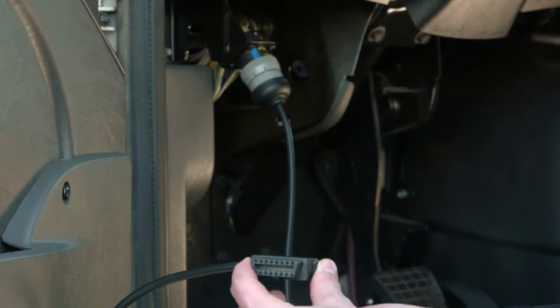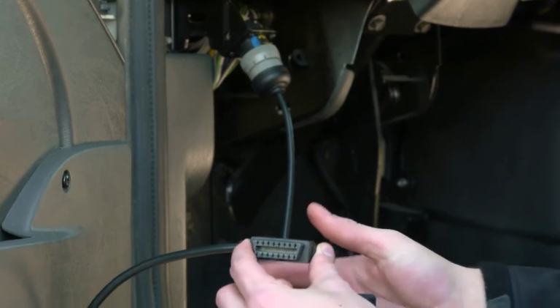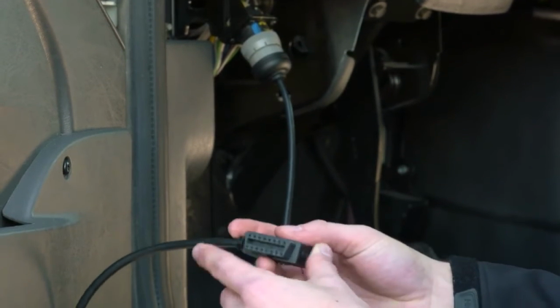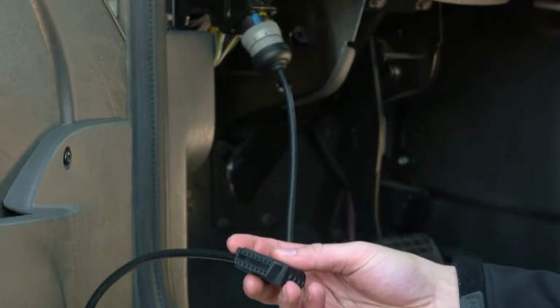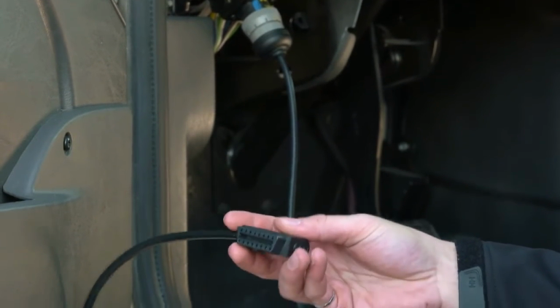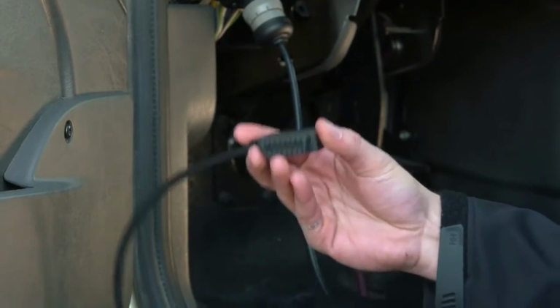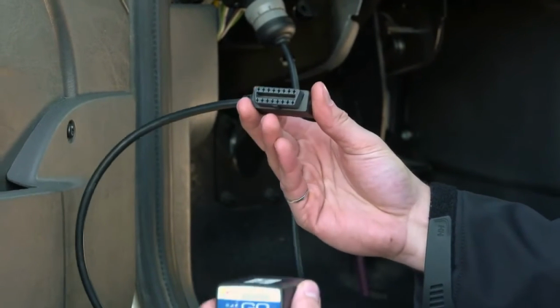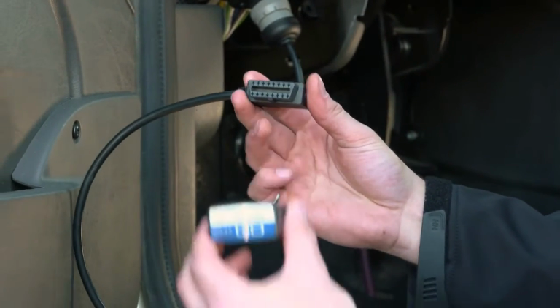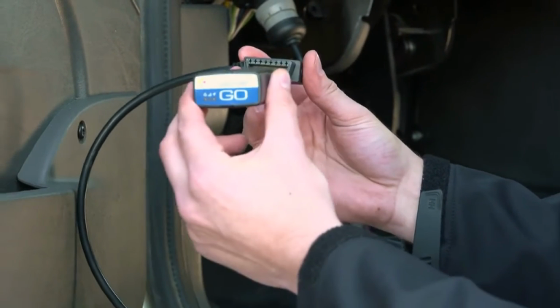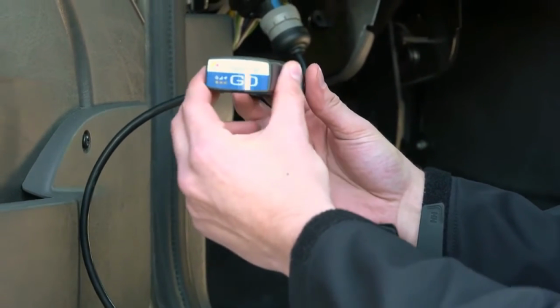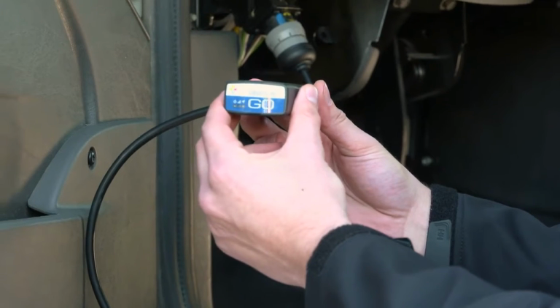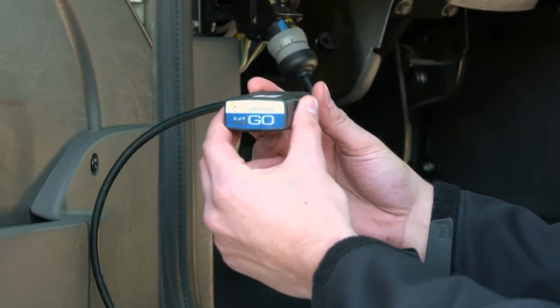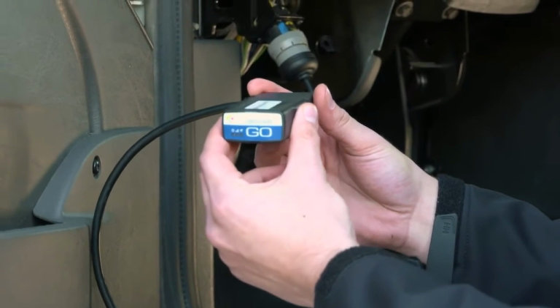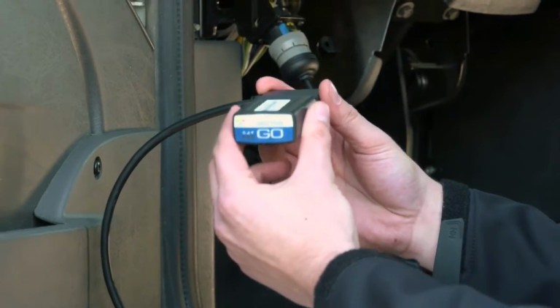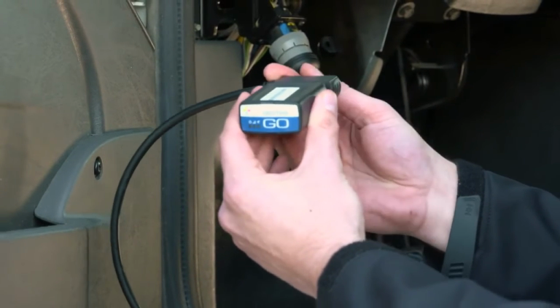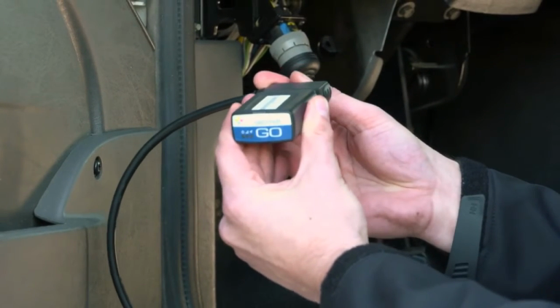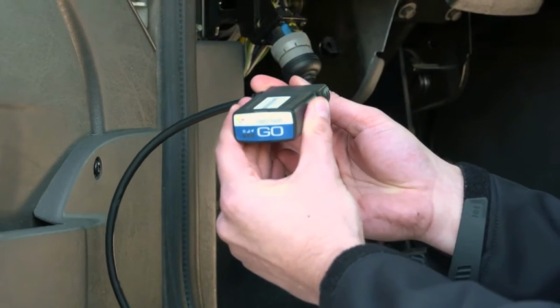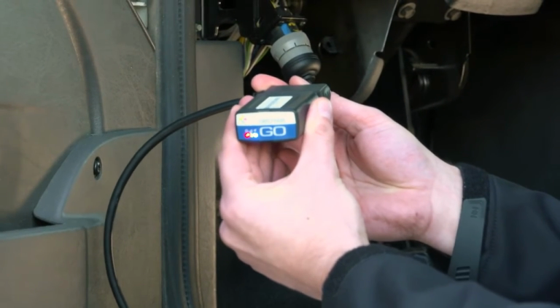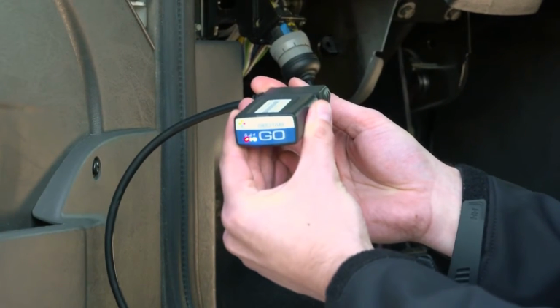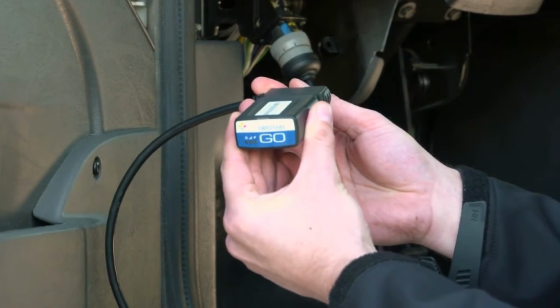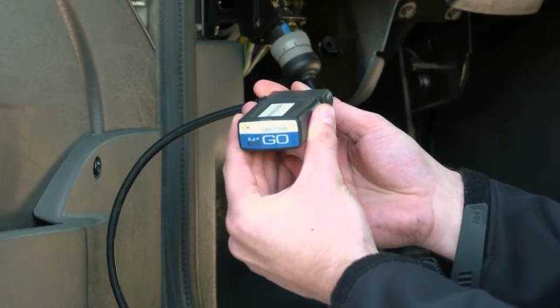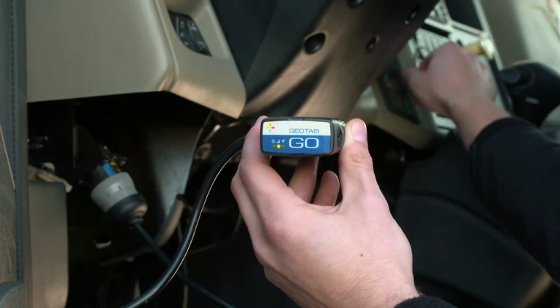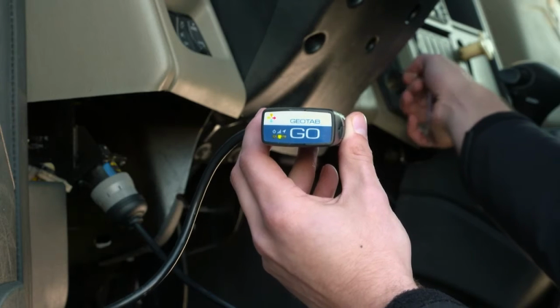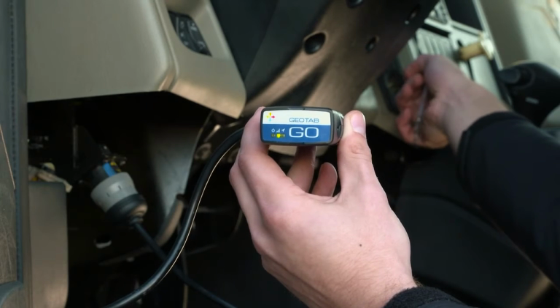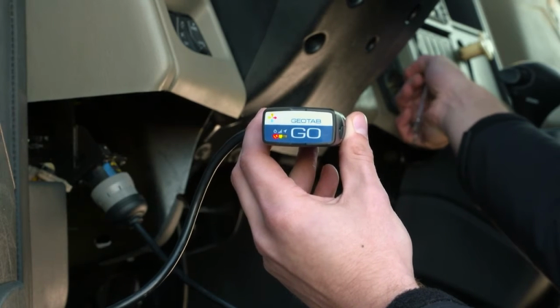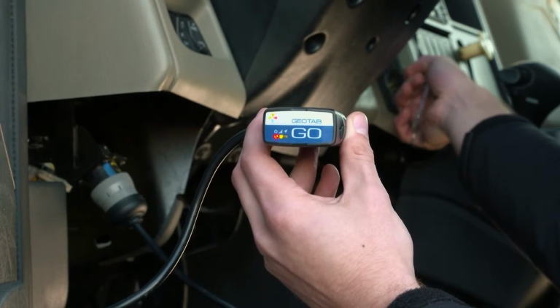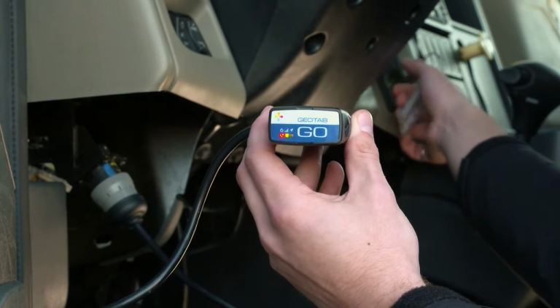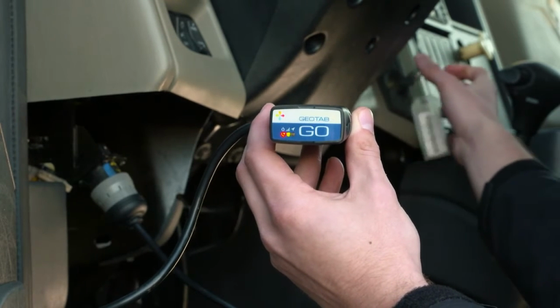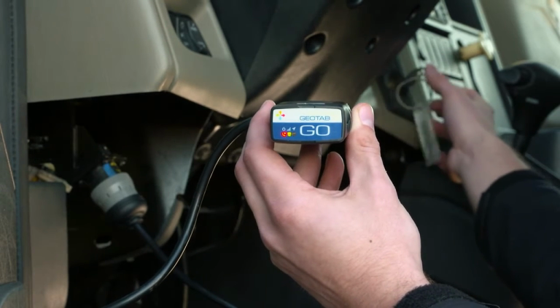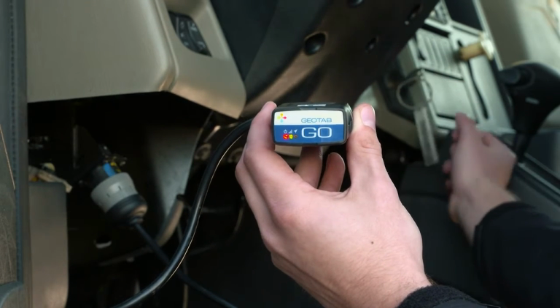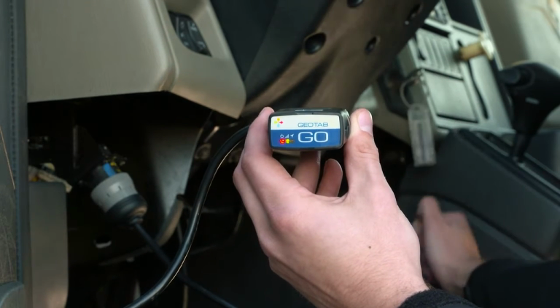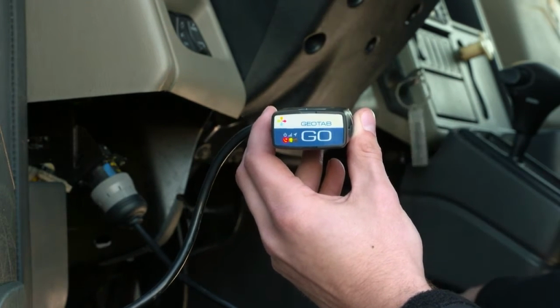Attach the Go device to the other end of the harness tightly. You will hear six beeps and all three lights on the device will flash briefly. Turn on the ignition. The device will beep as each one of the LEDs lights up.